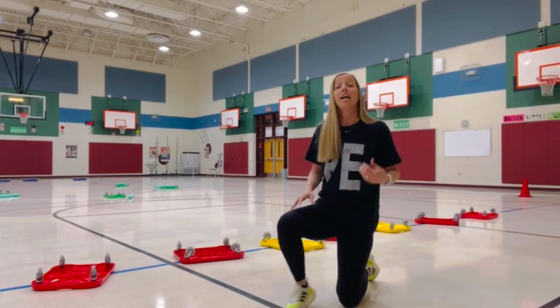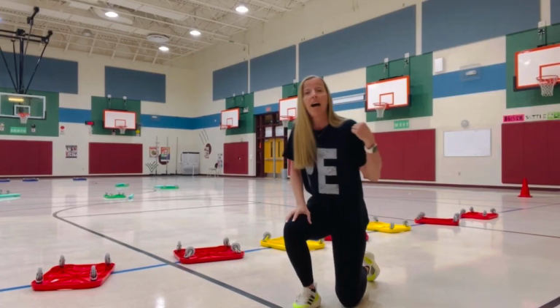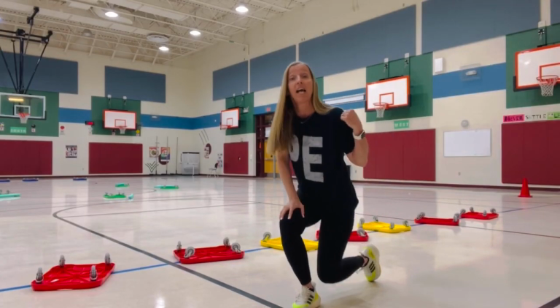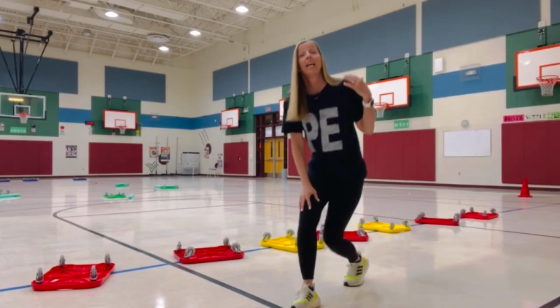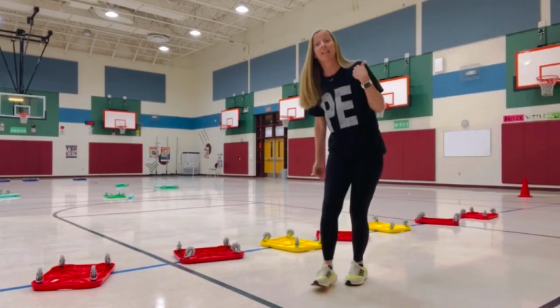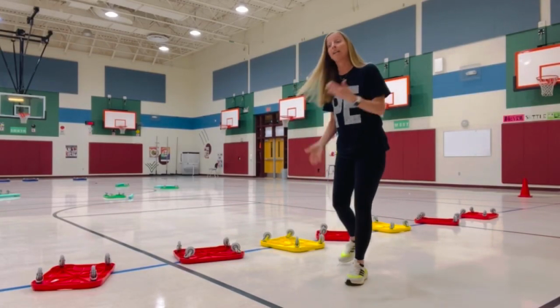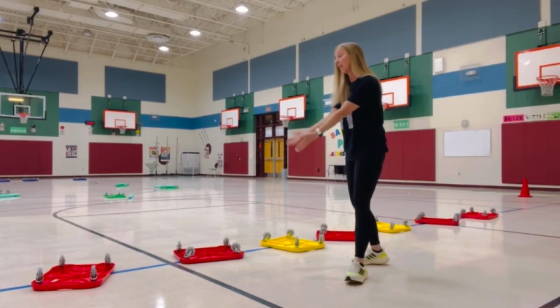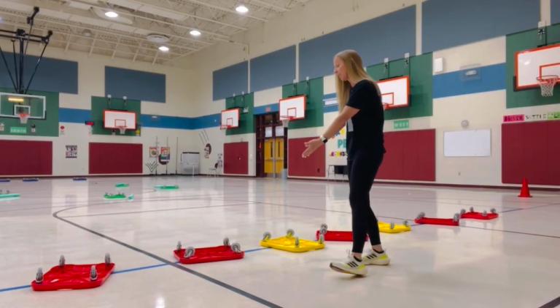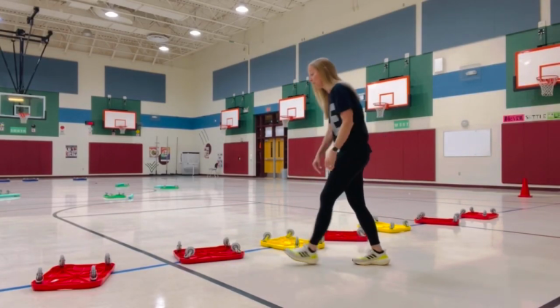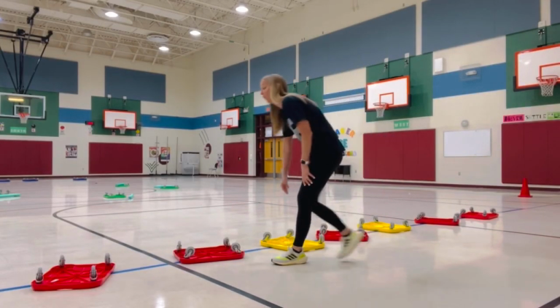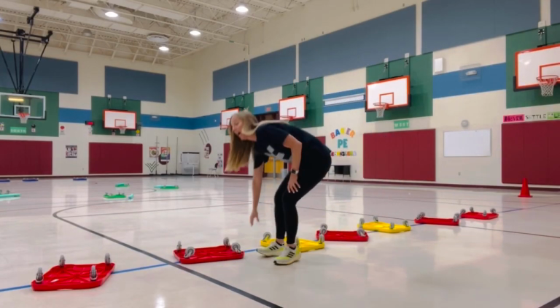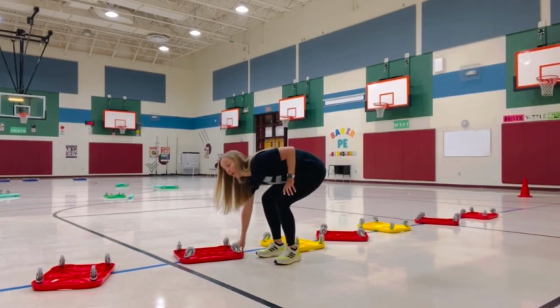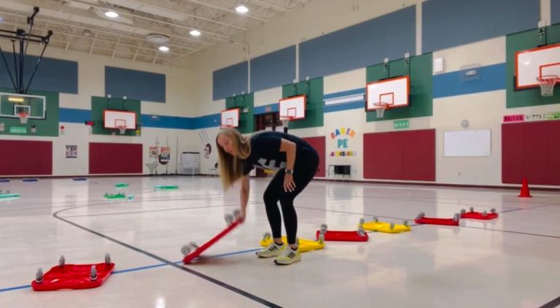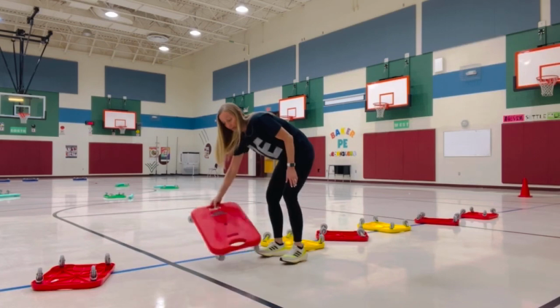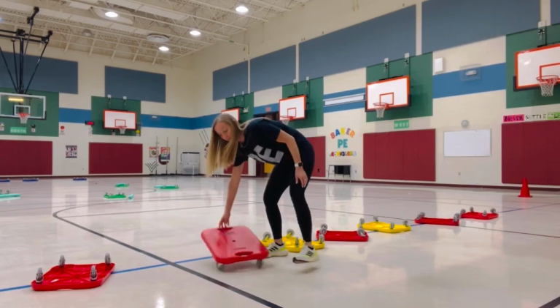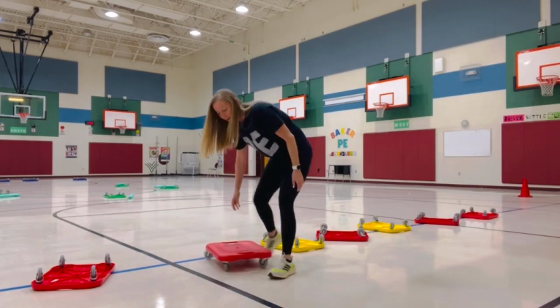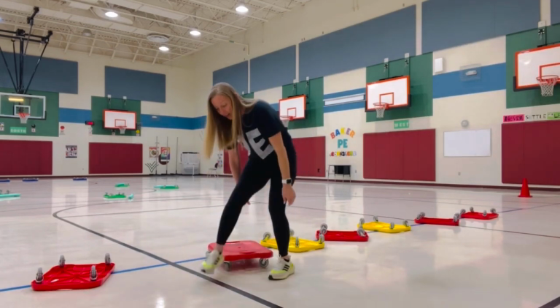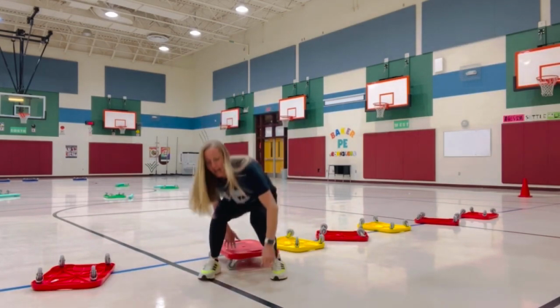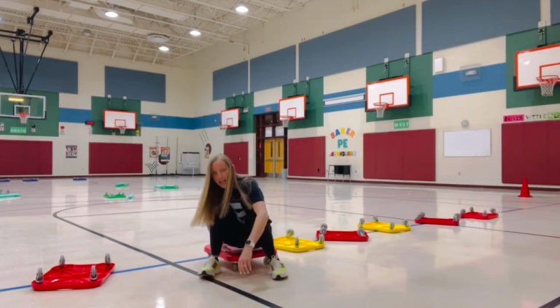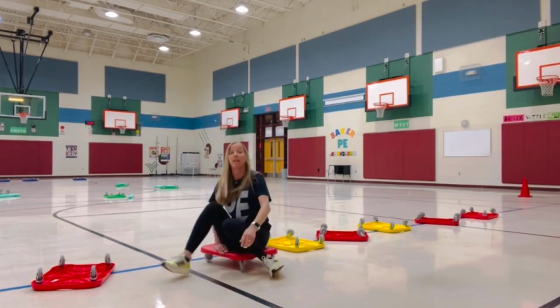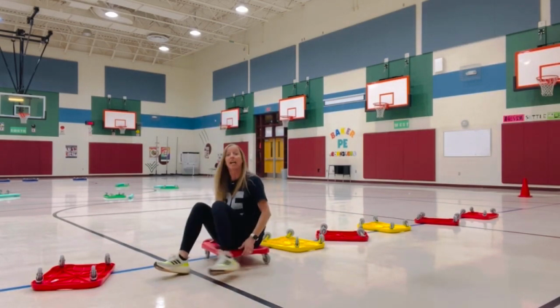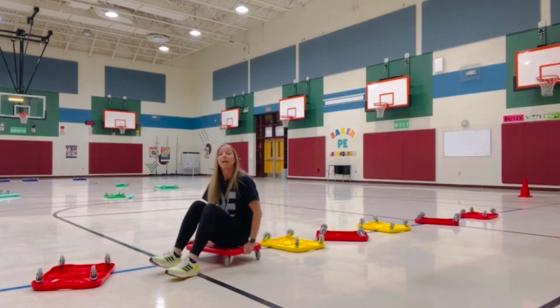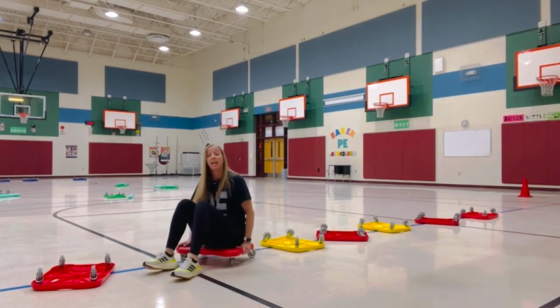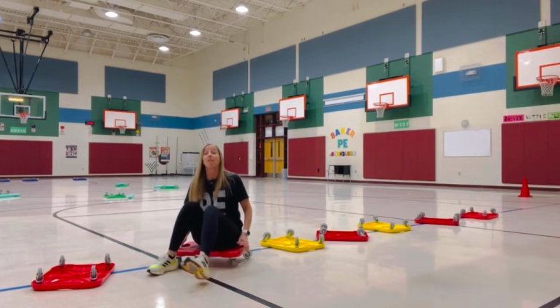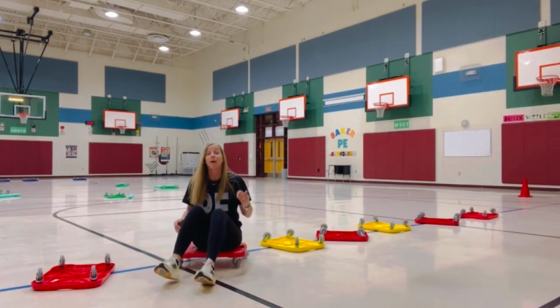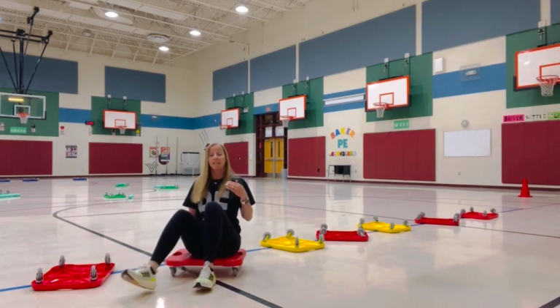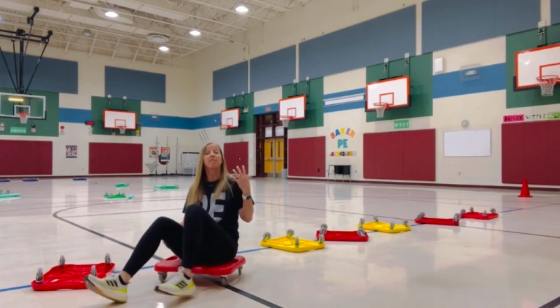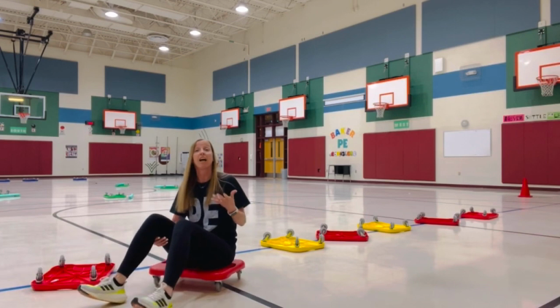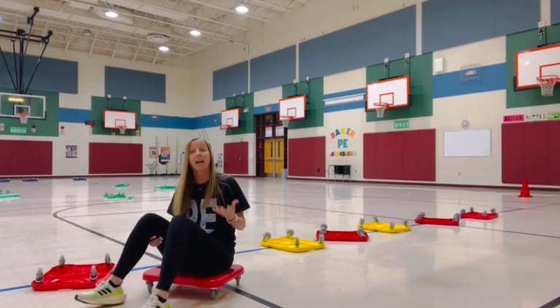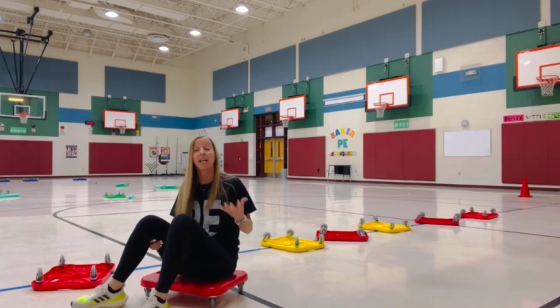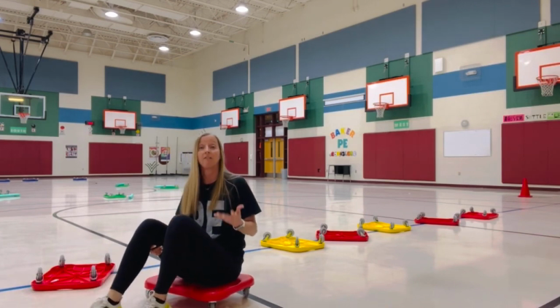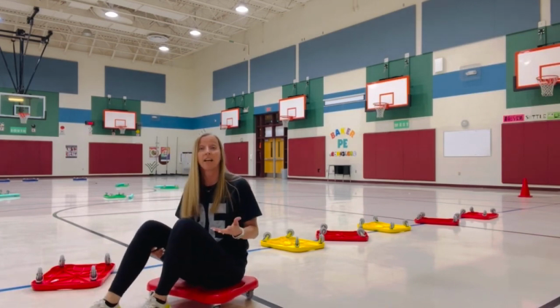If I'm in line and it's my turn and I see an open scooter, I turn it wheels up and now I am in the game. The object is to not get tagged by any of the taggers.